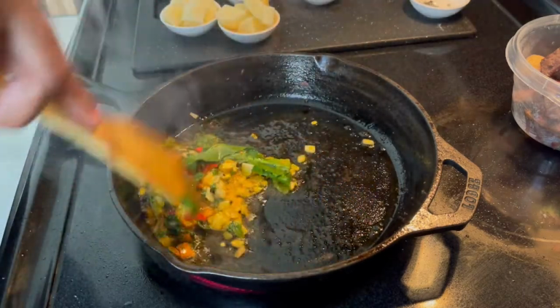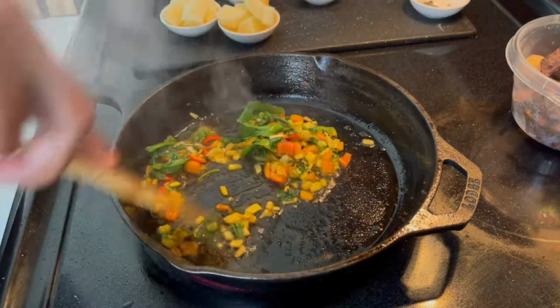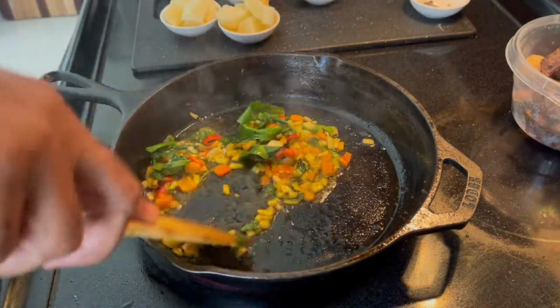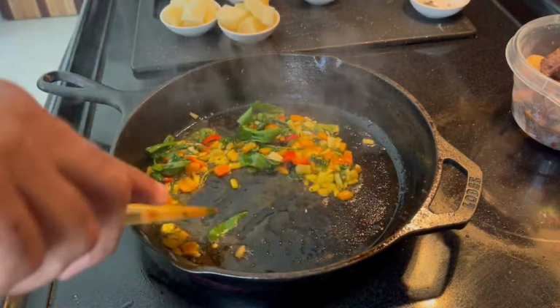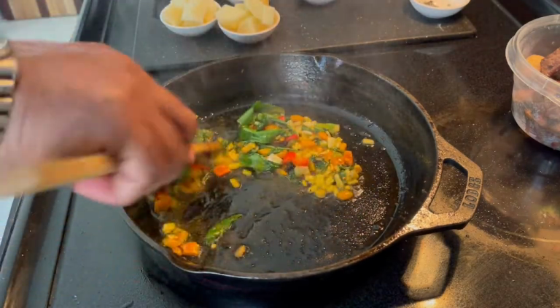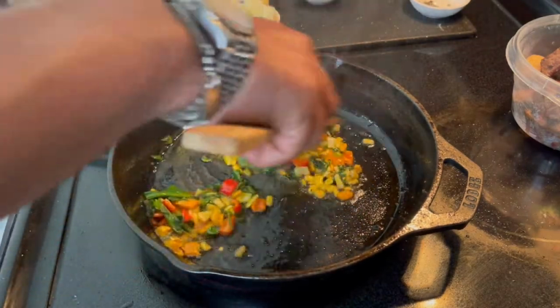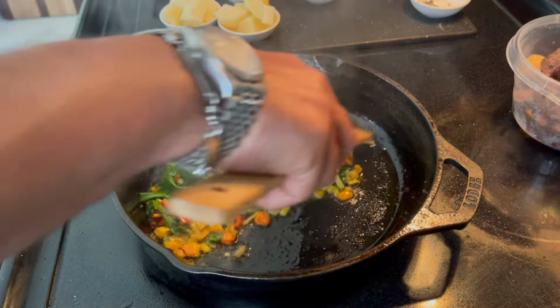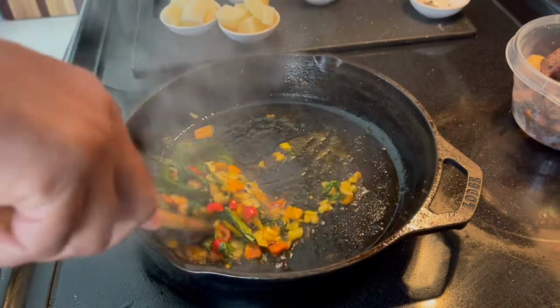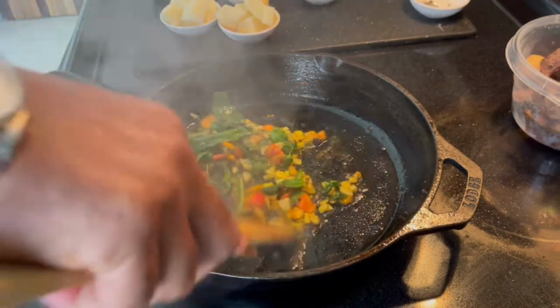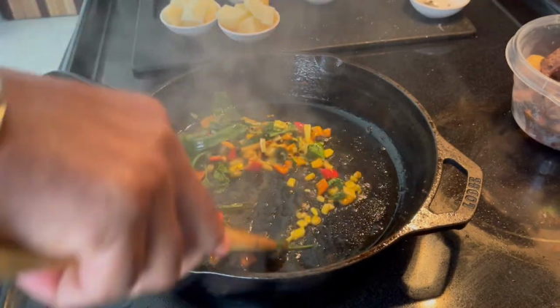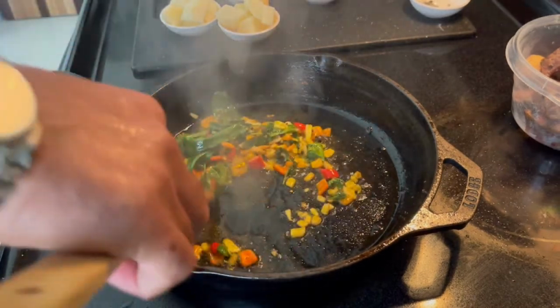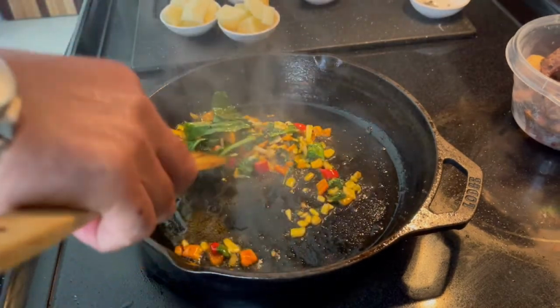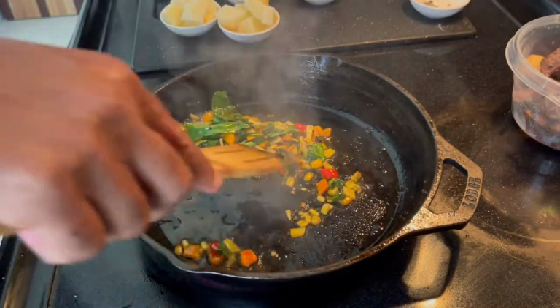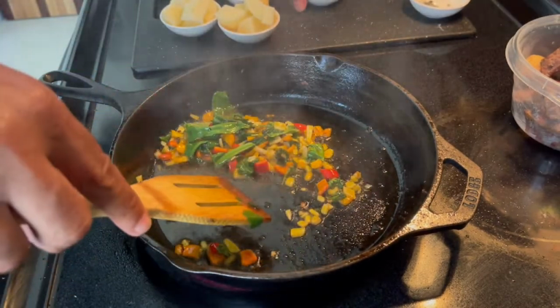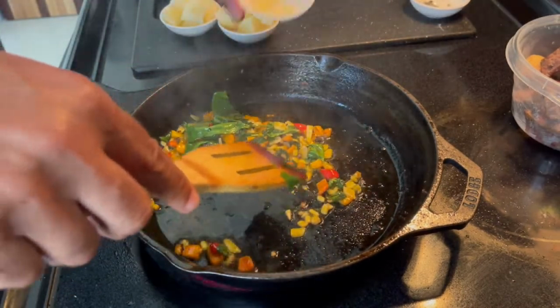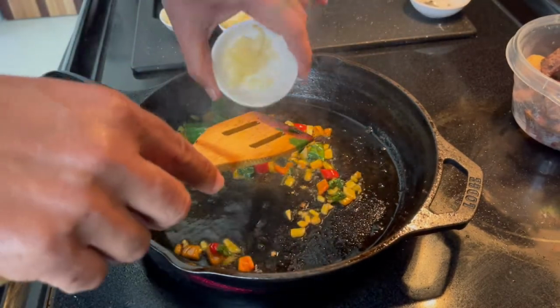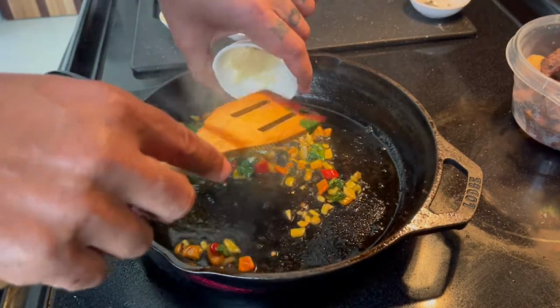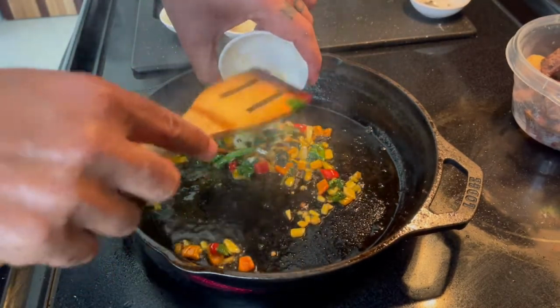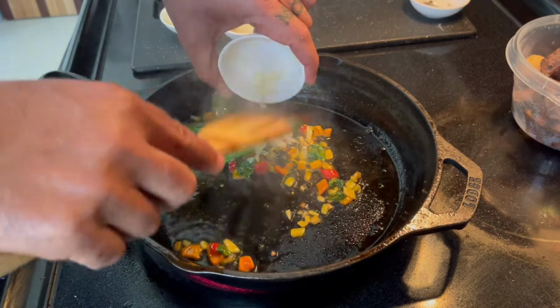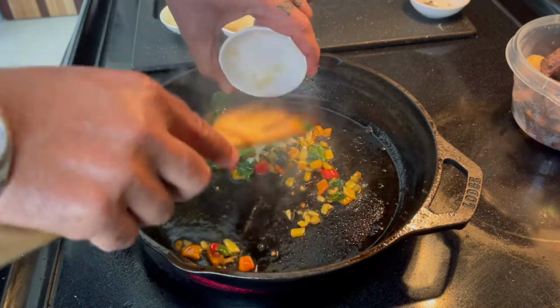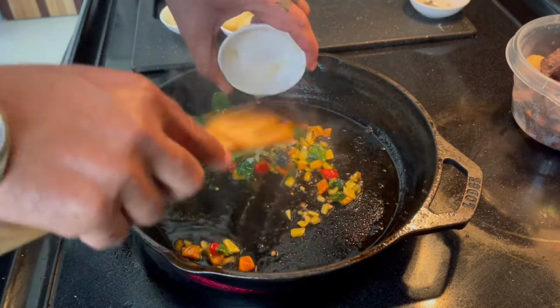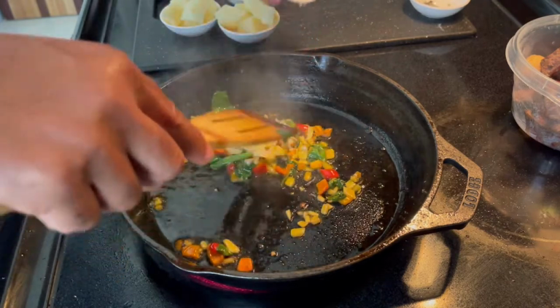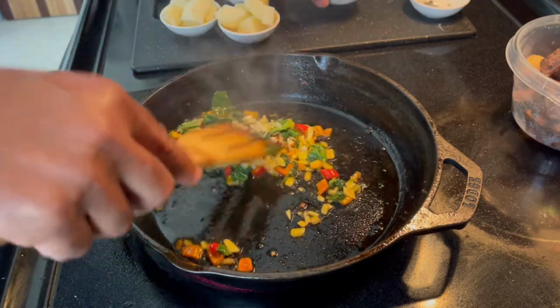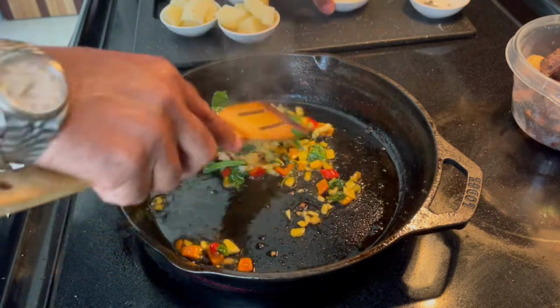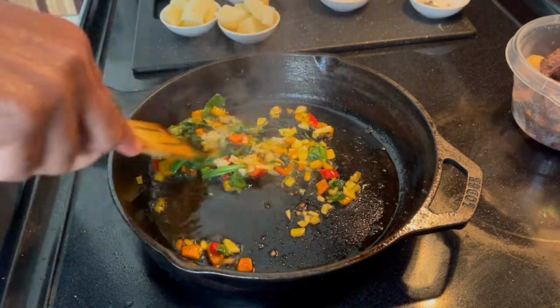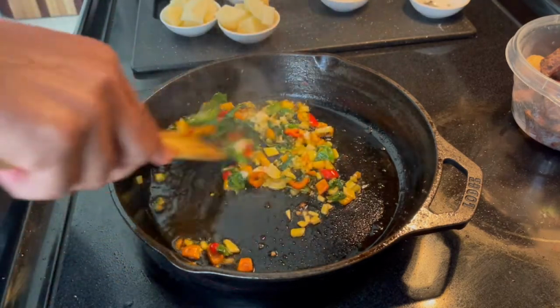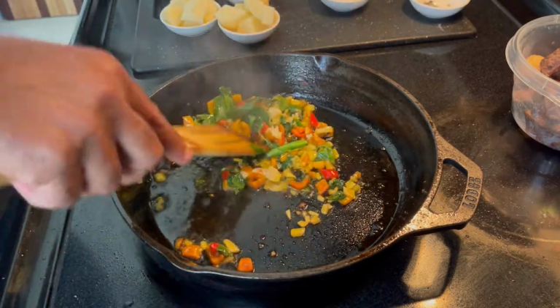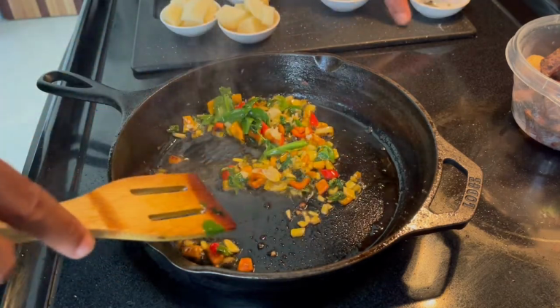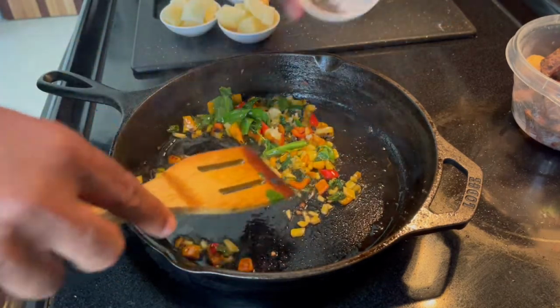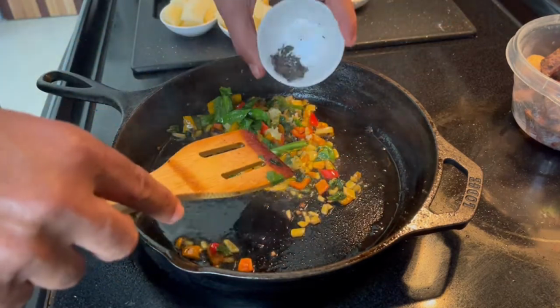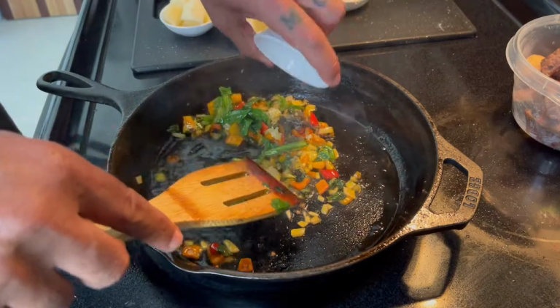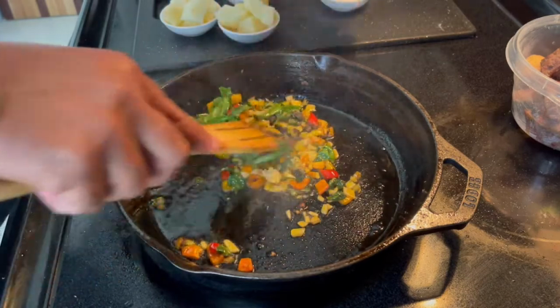Now that you have your sofrito prepared, cook it for a few seconds, then add your garlic — part of the sofrito — and your oregano. This is real time.